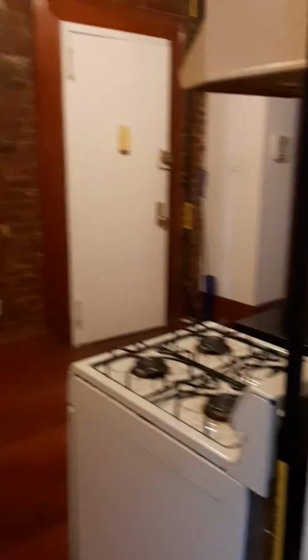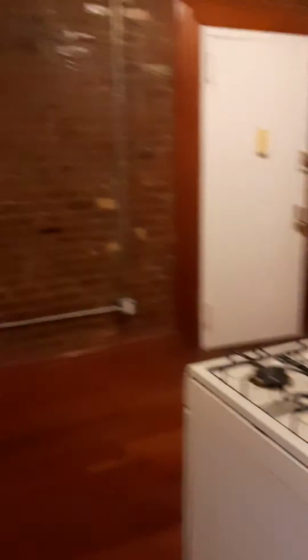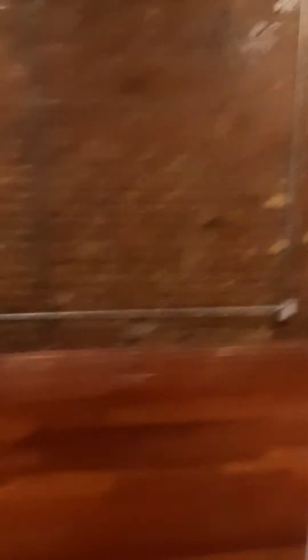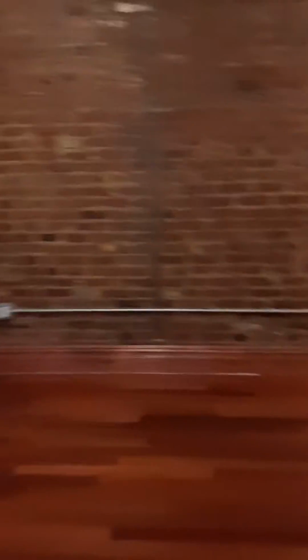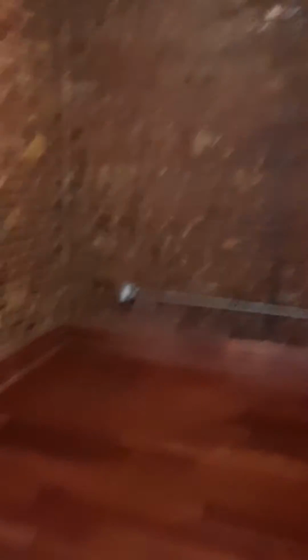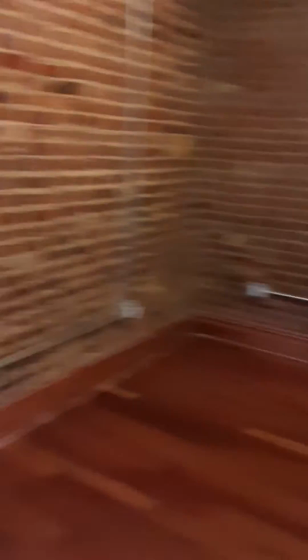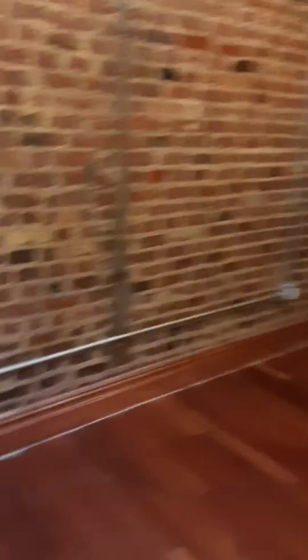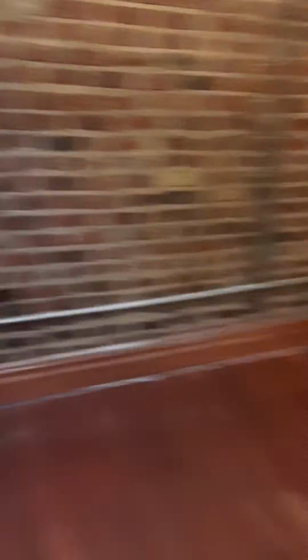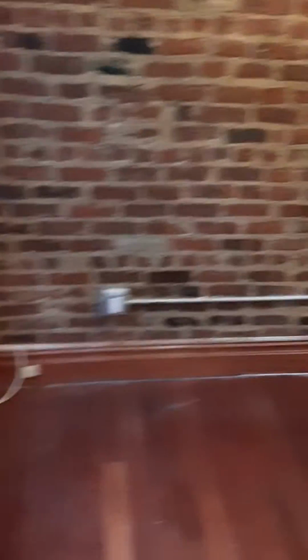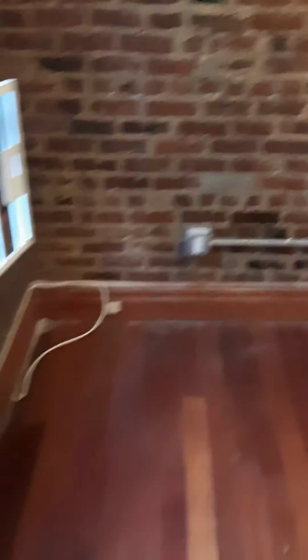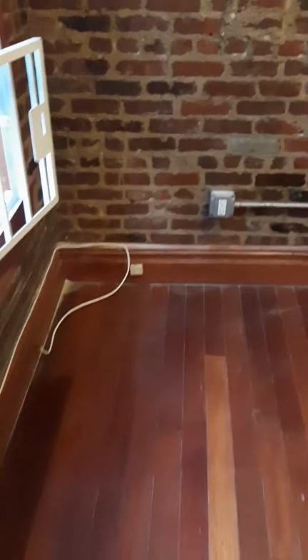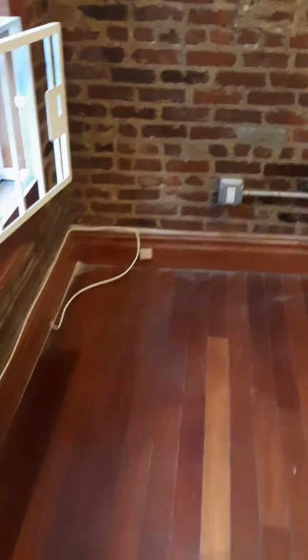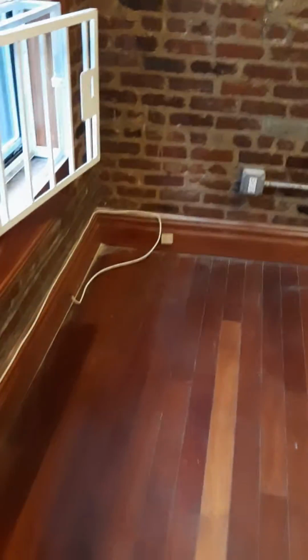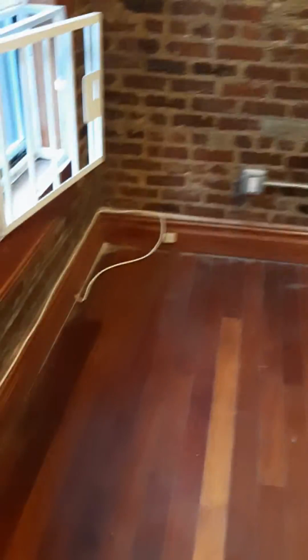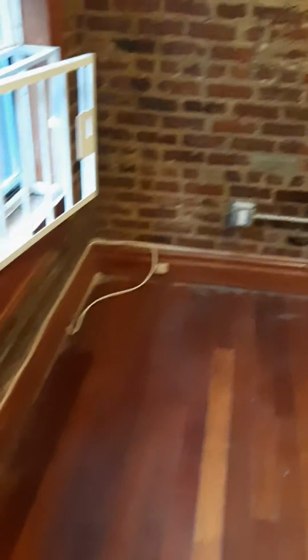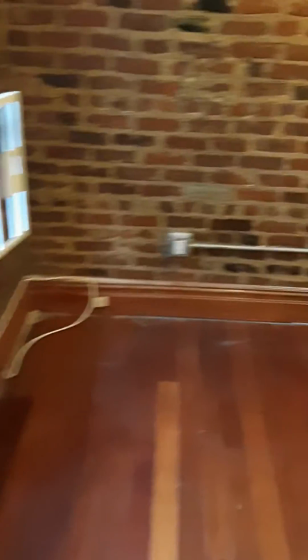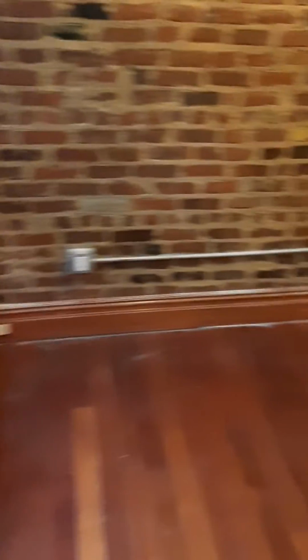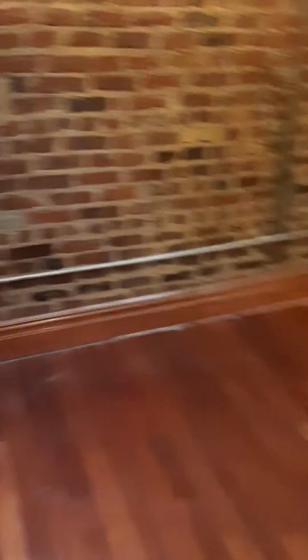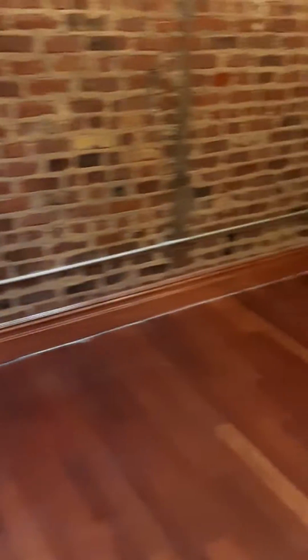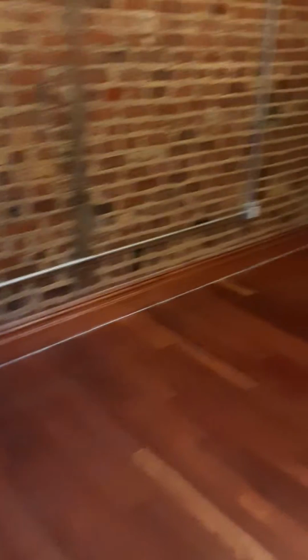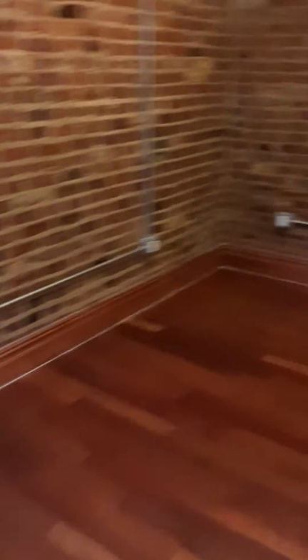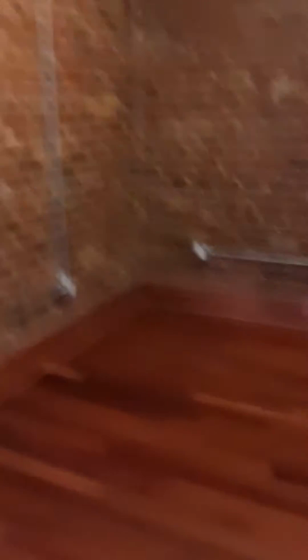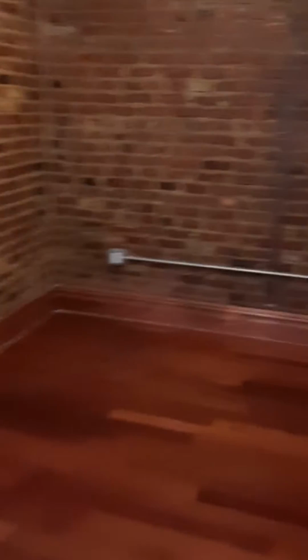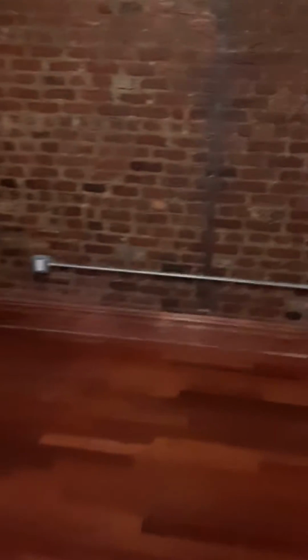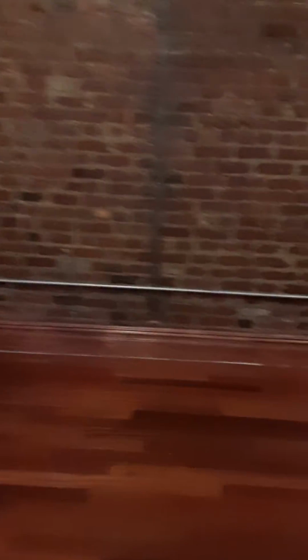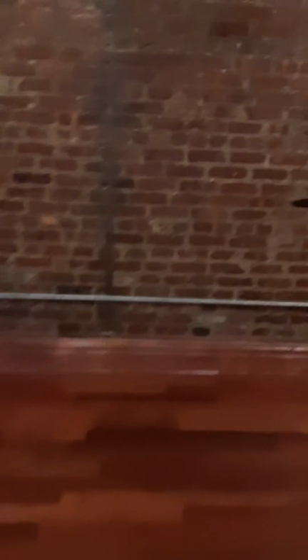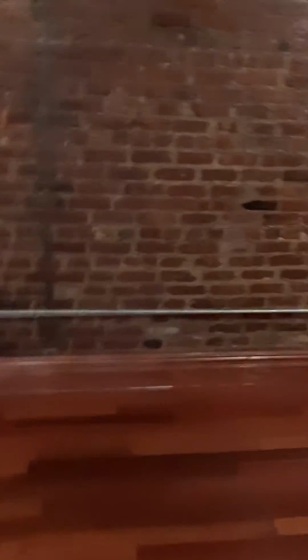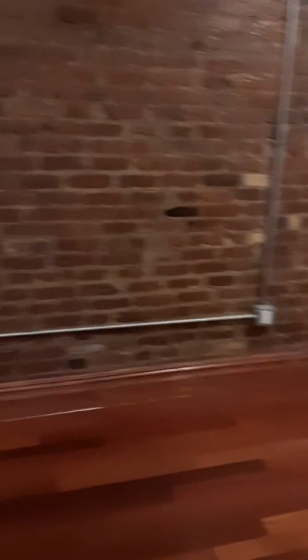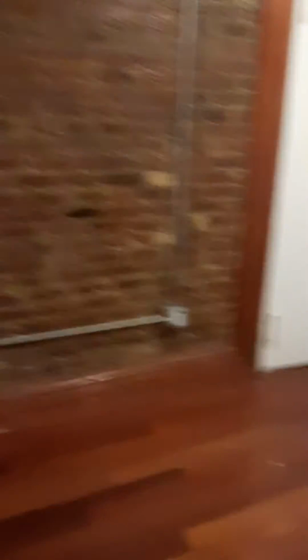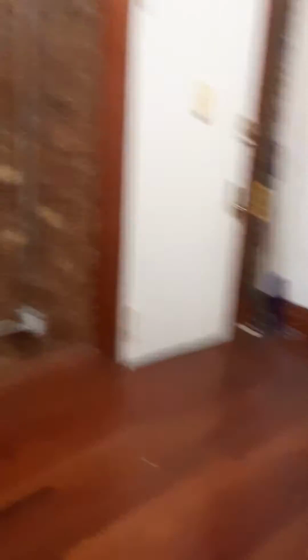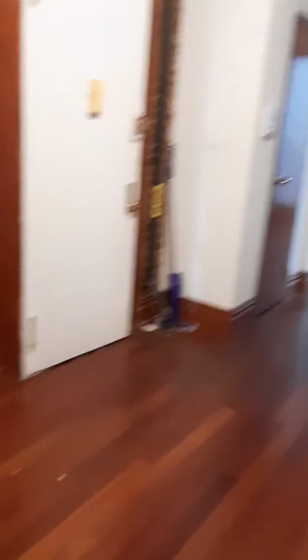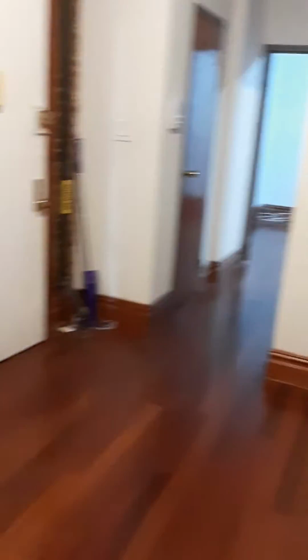Standing in the bathroom door looking back out into the living room area — it's an L-shaped living room and kitchen combination.